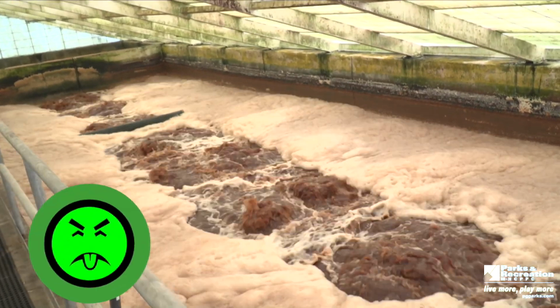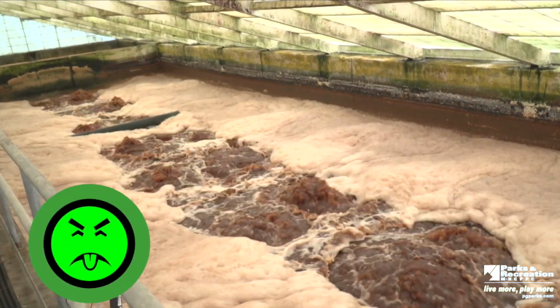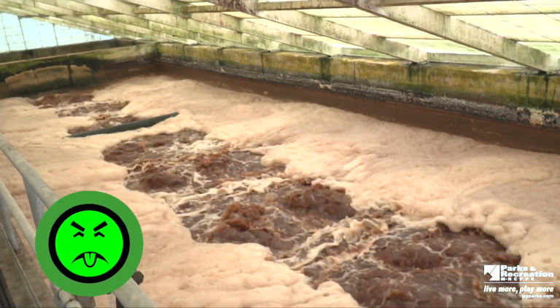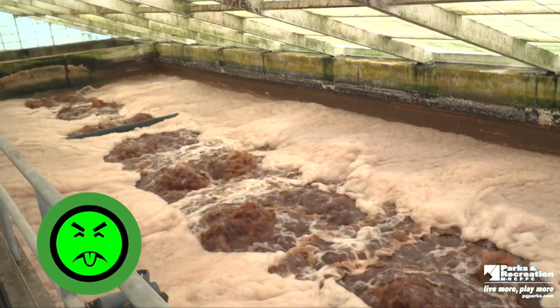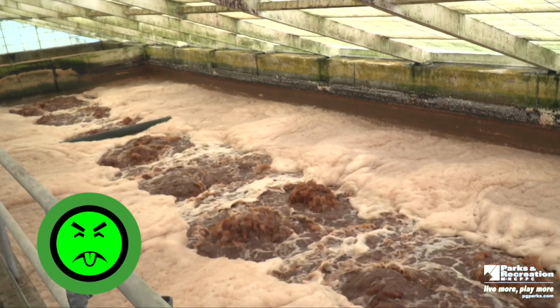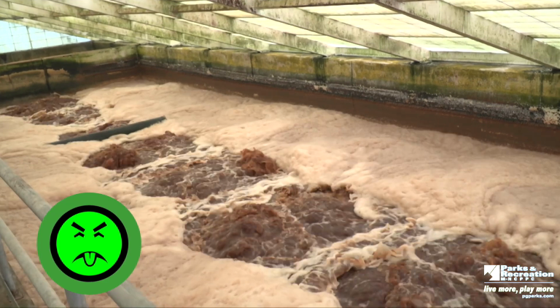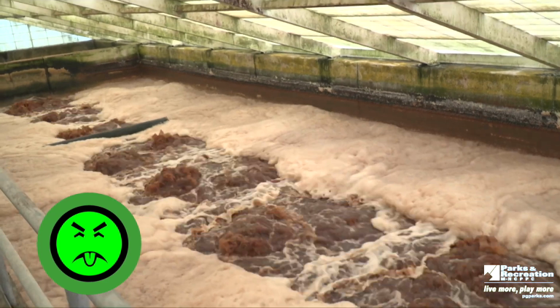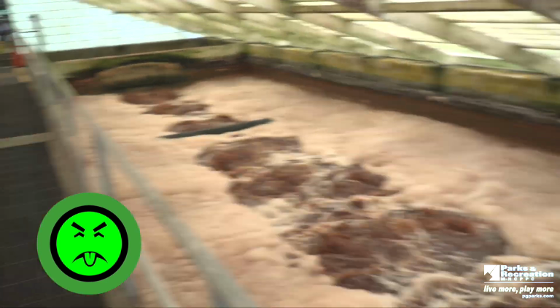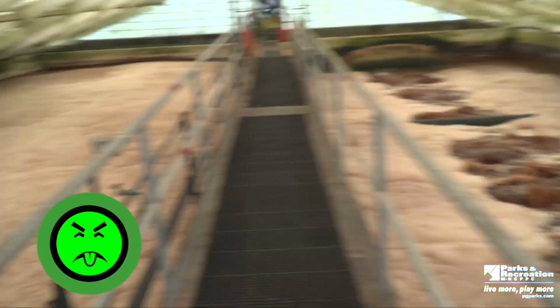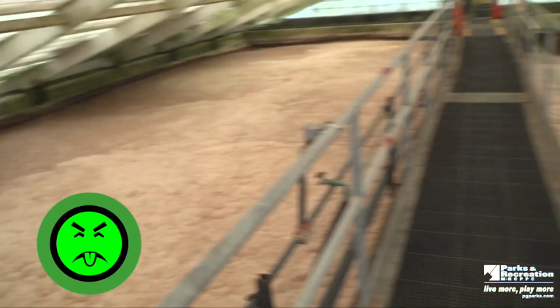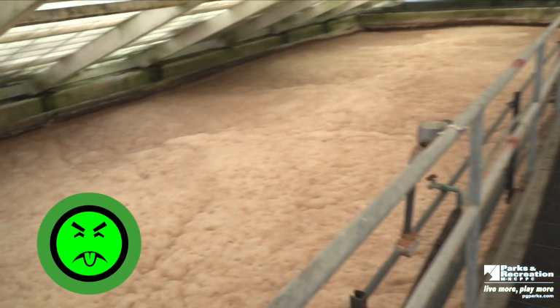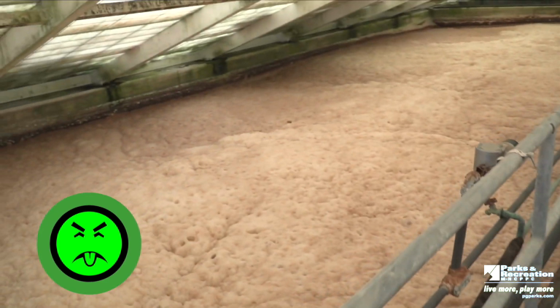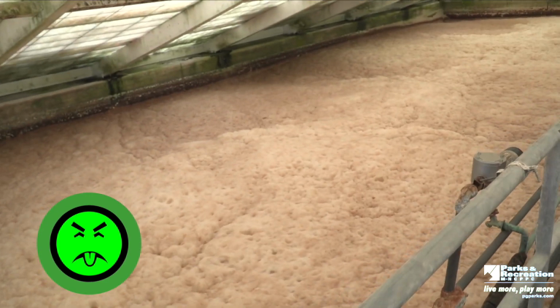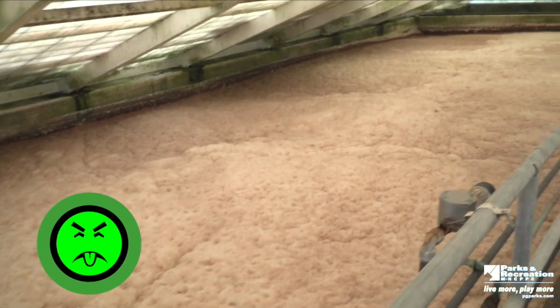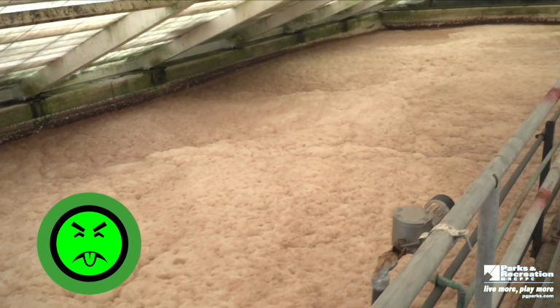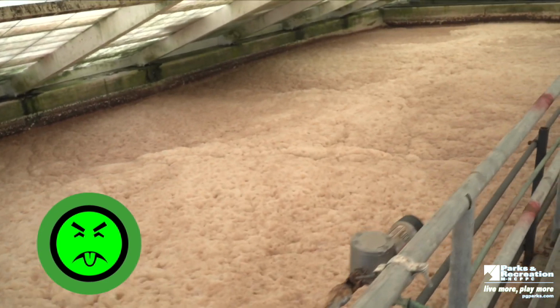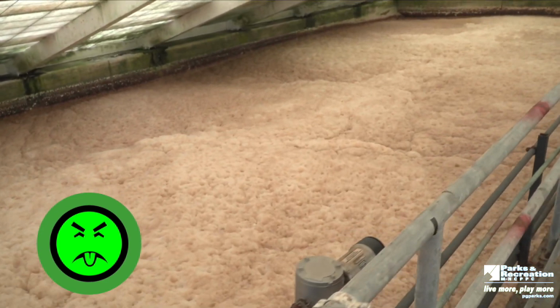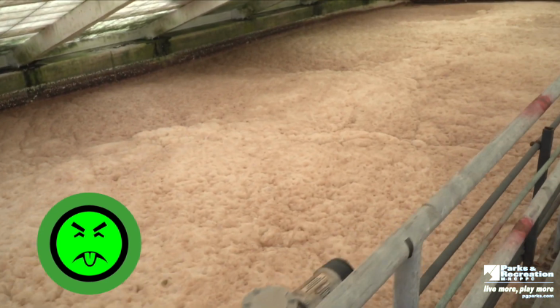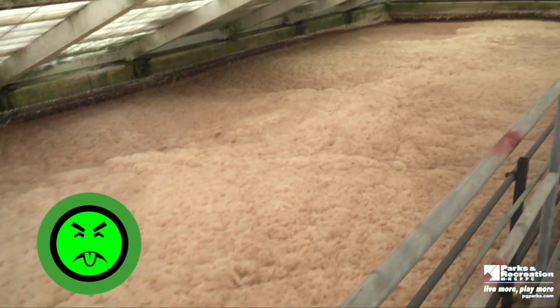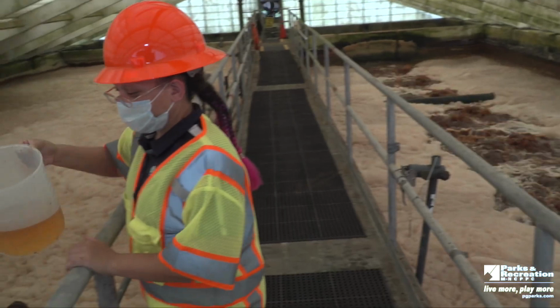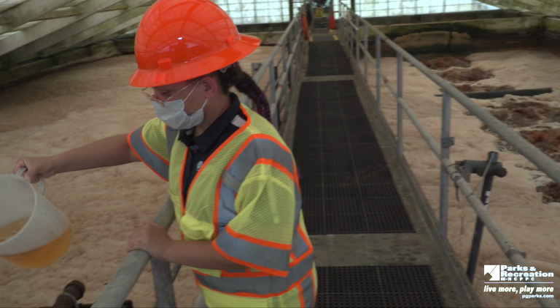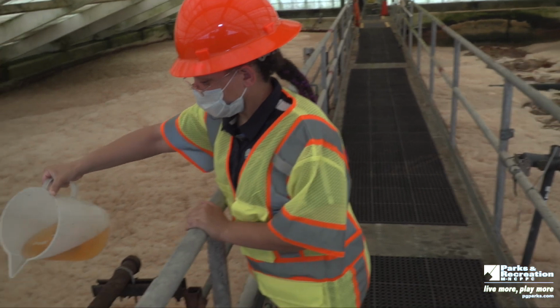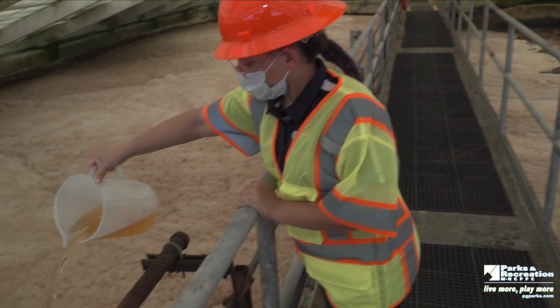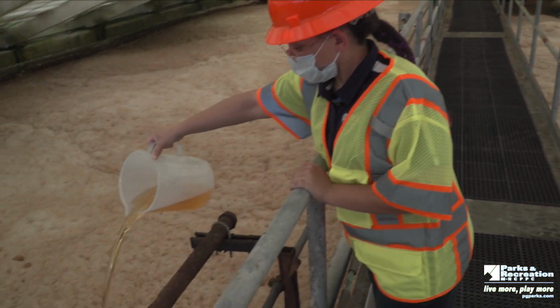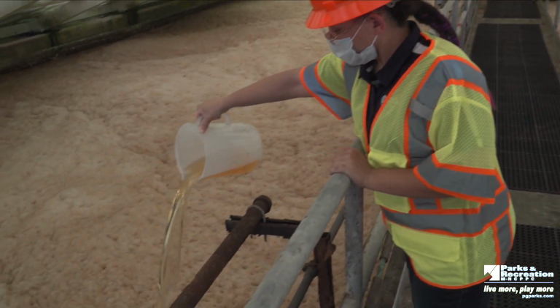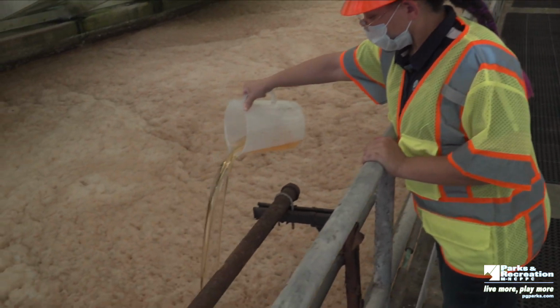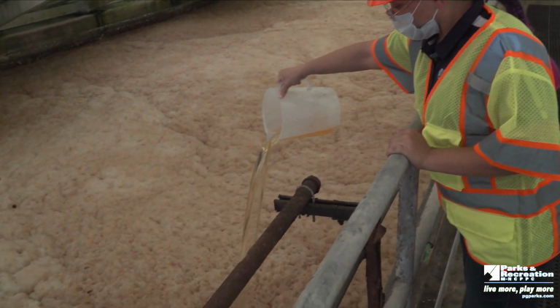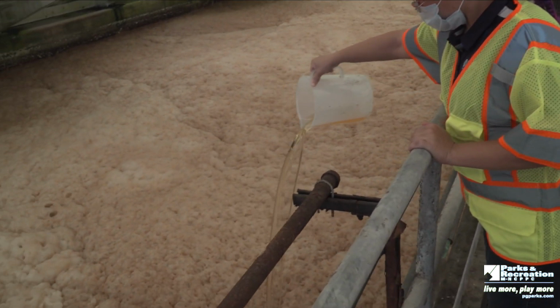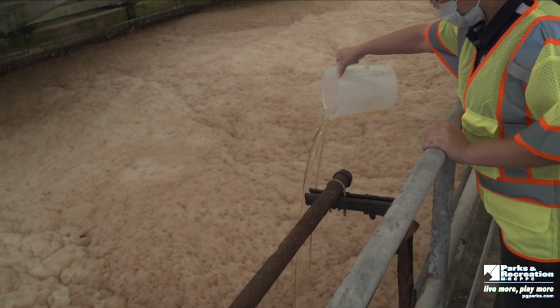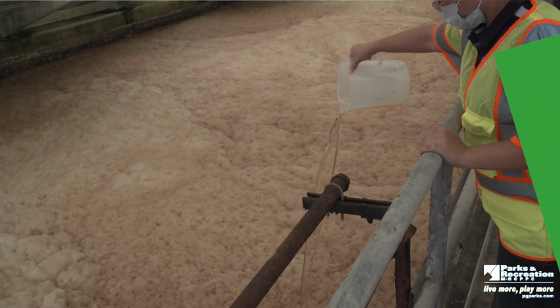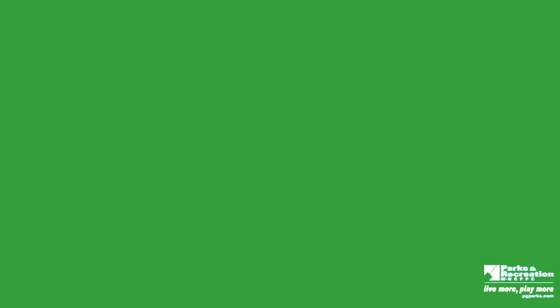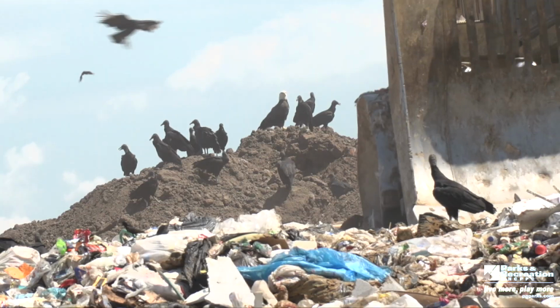We can't allow leachate into the environment — we have to protect the environment. We take the gas, we clean it, and we use it as a fuel source to produce power.